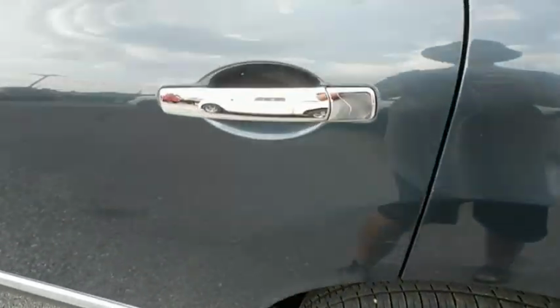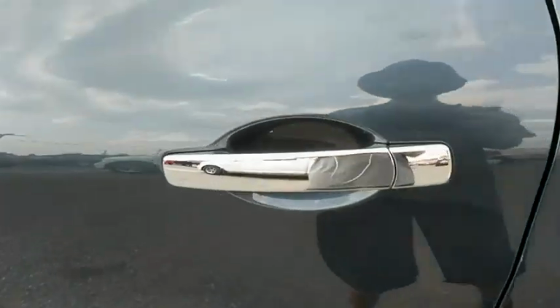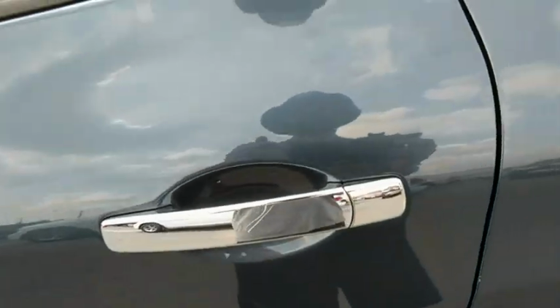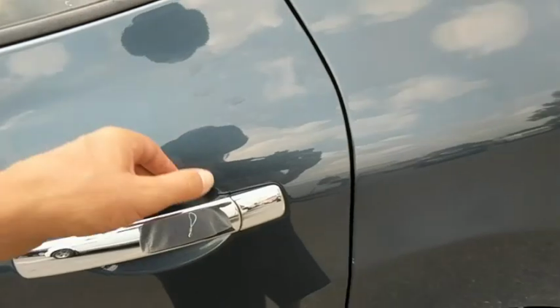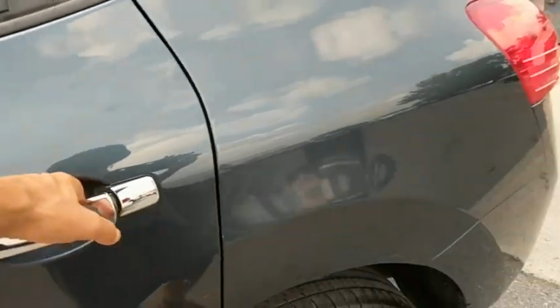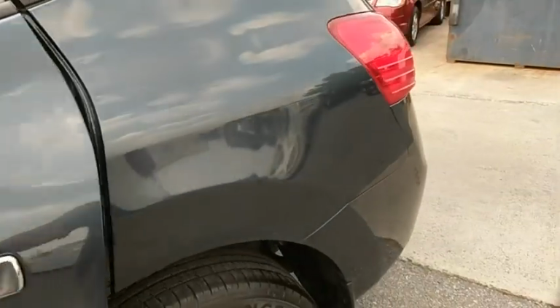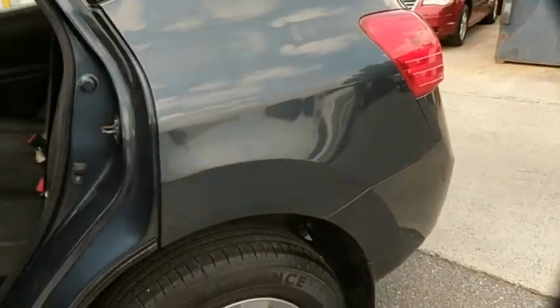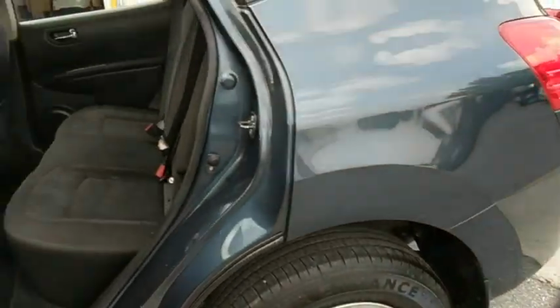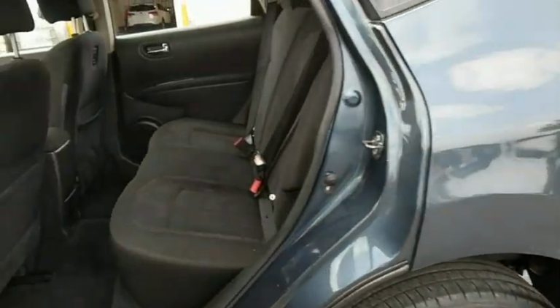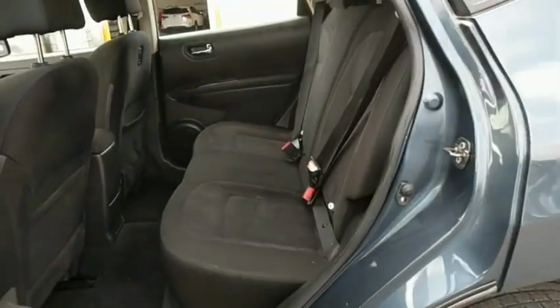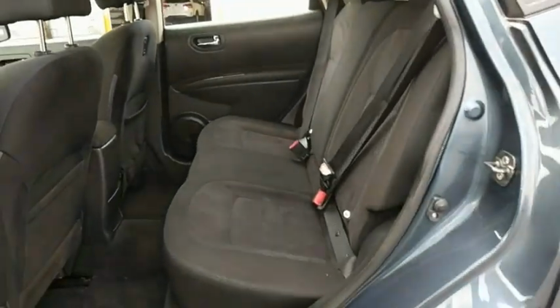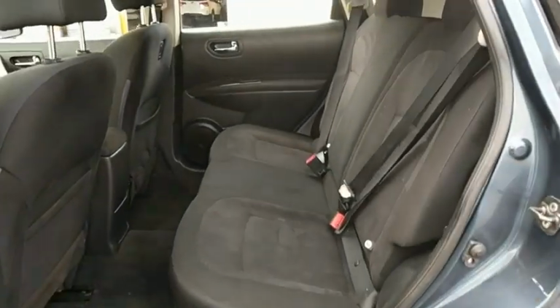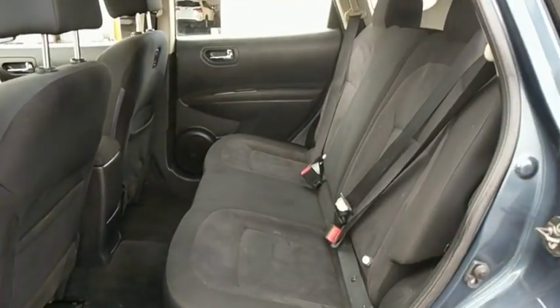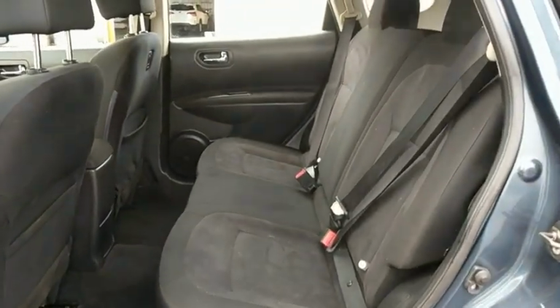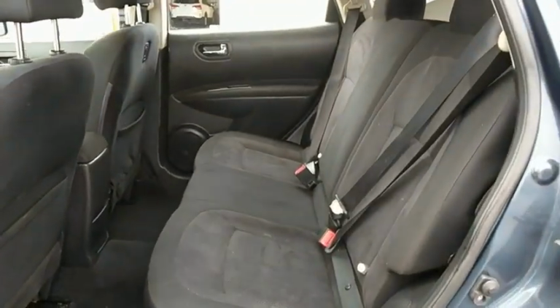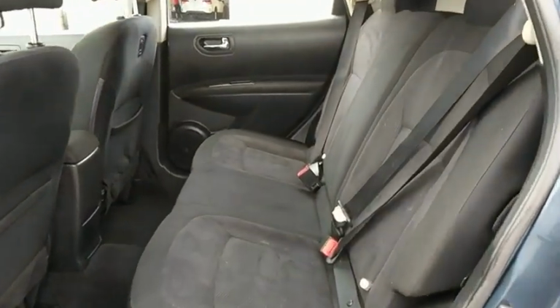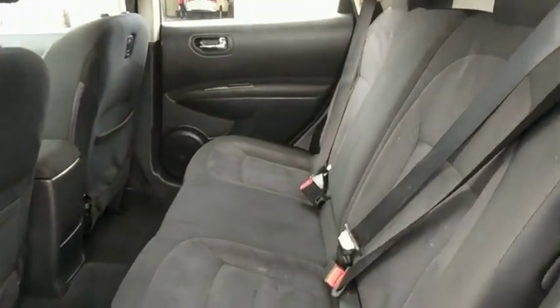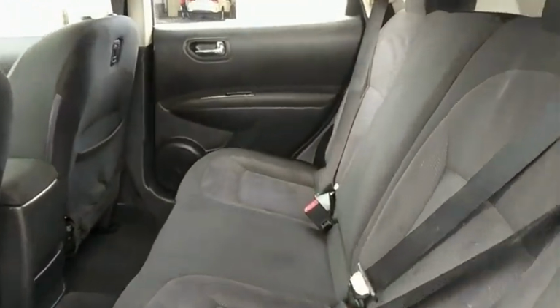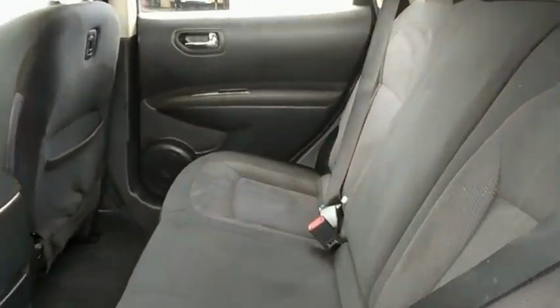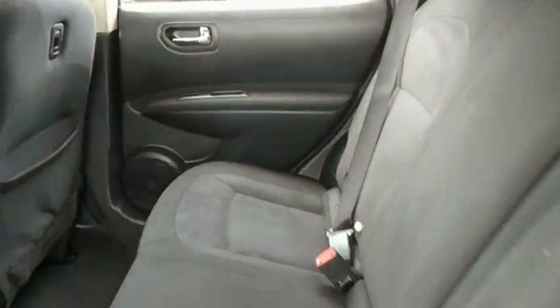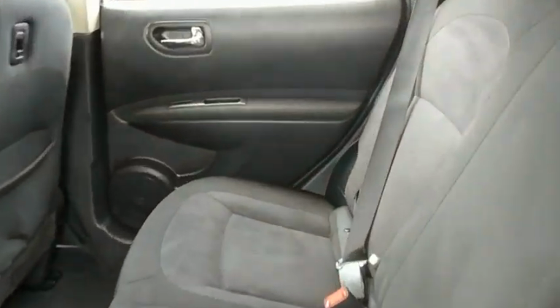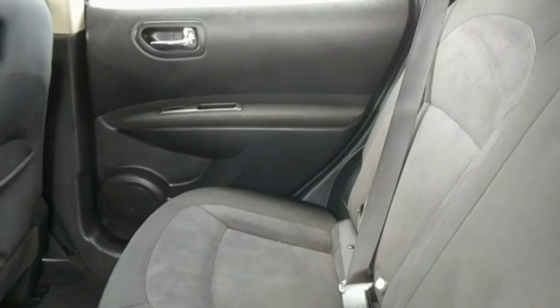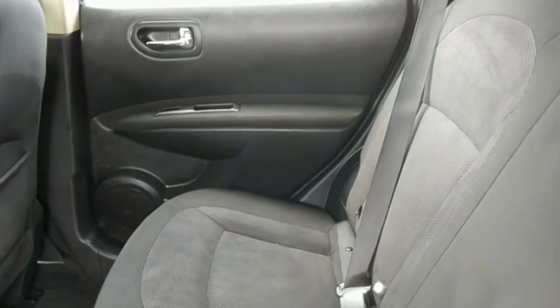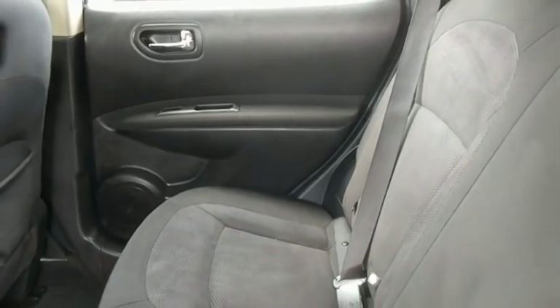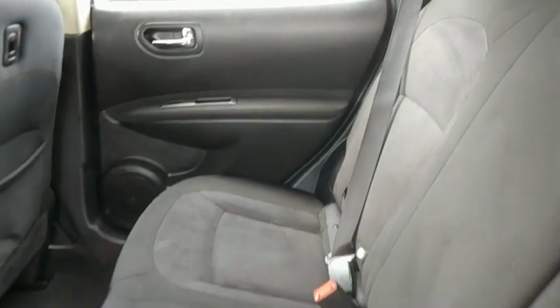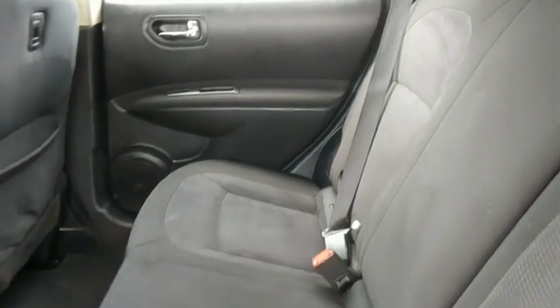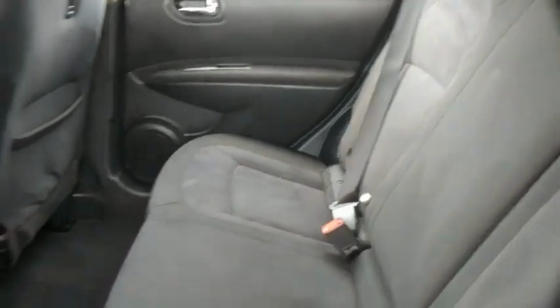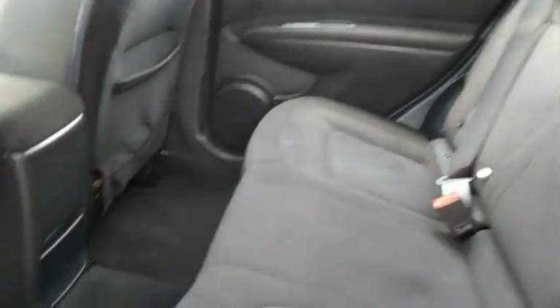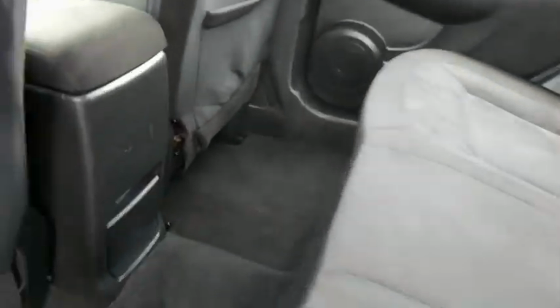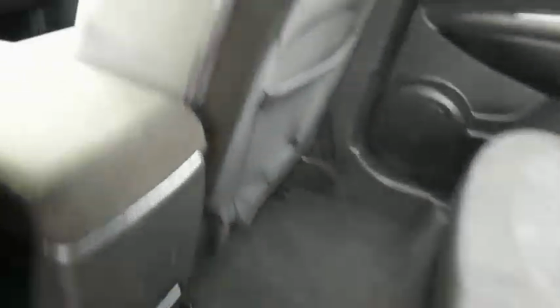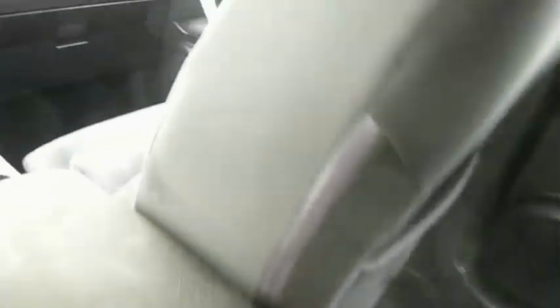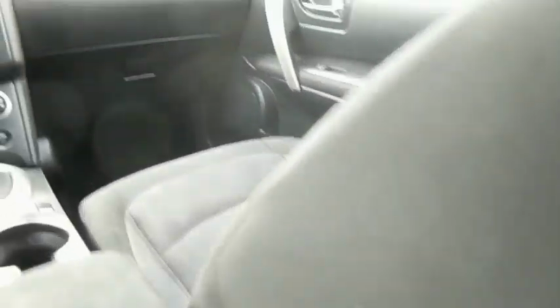Power windows, security system, CD player, trip computer, rear window defroster, remote keyless entry, brake assist, panic alarm.